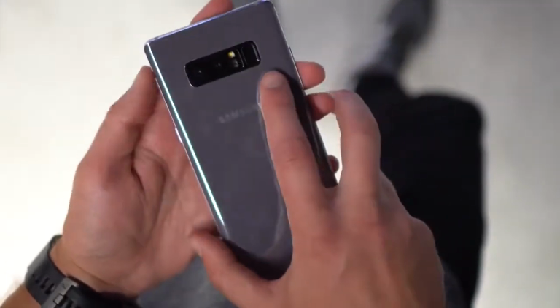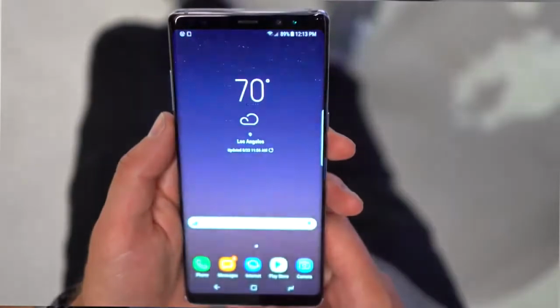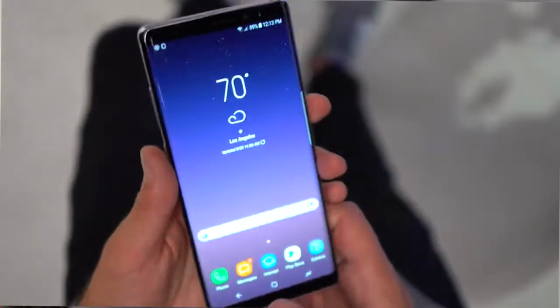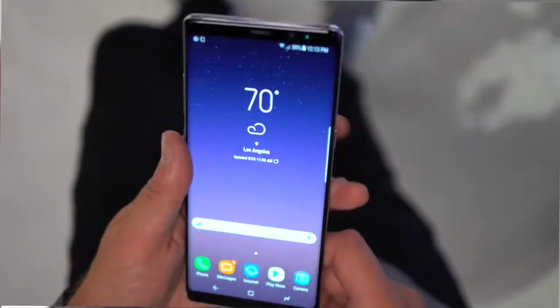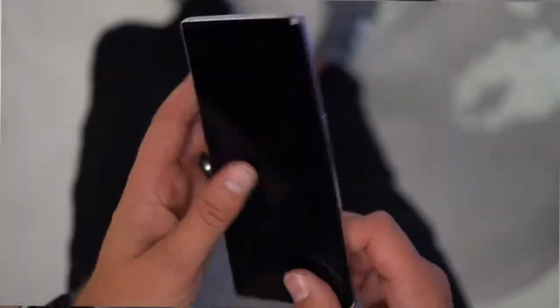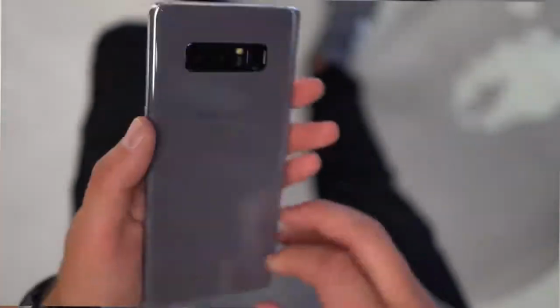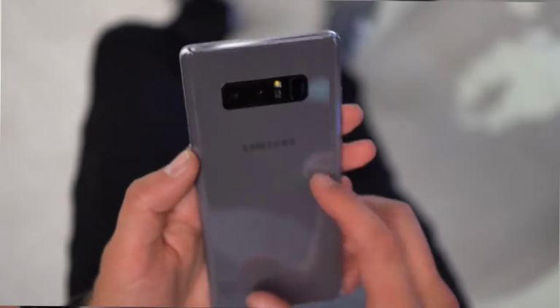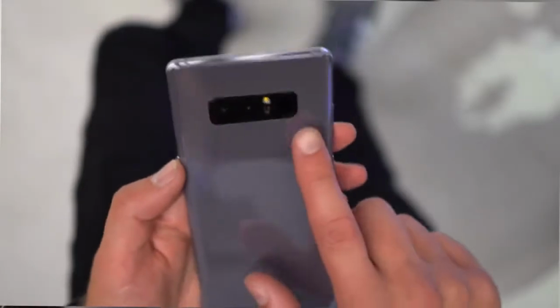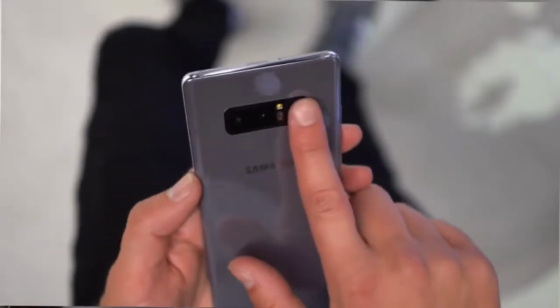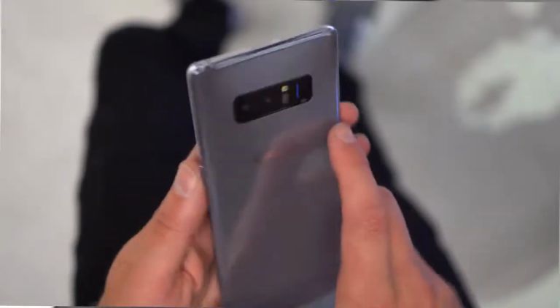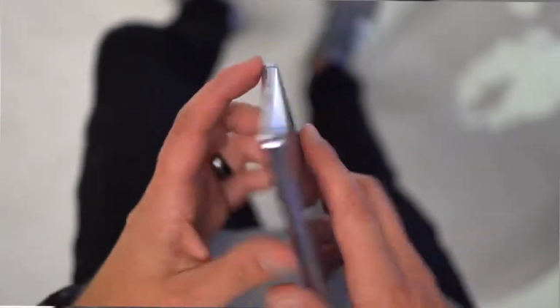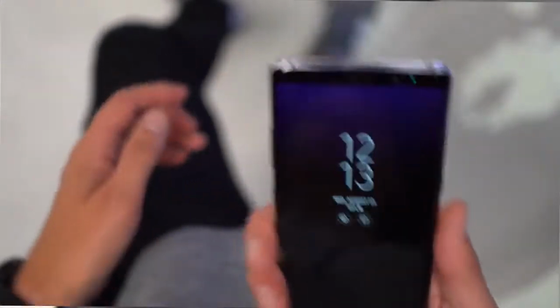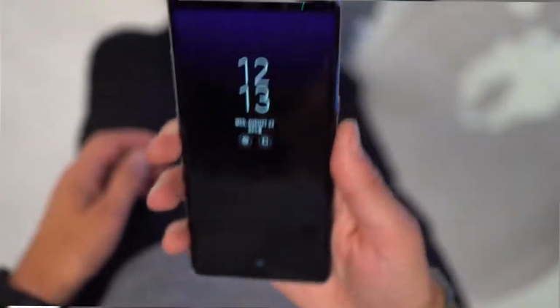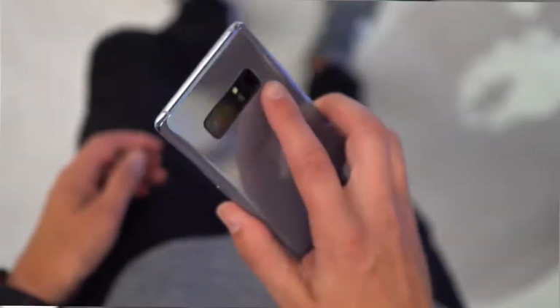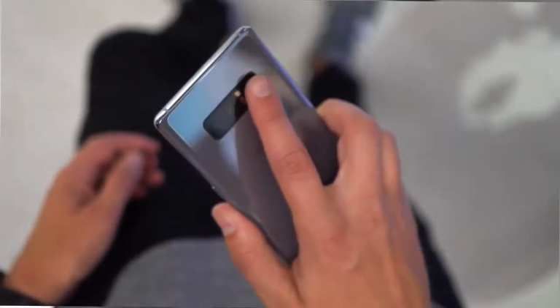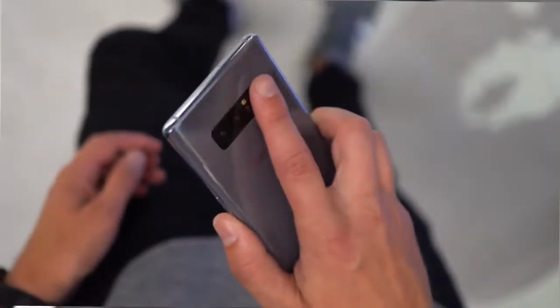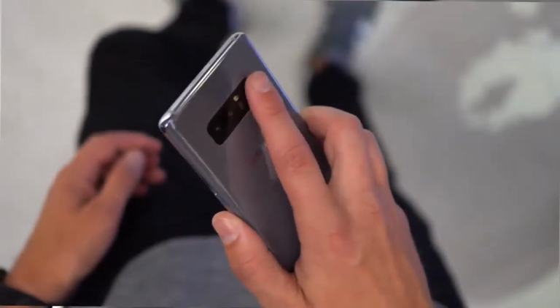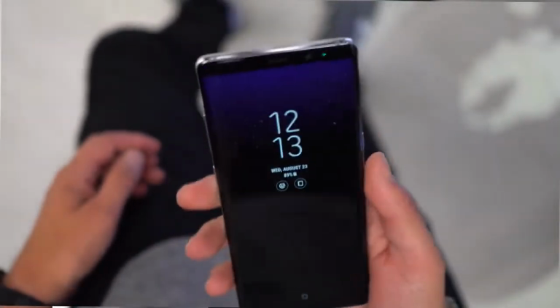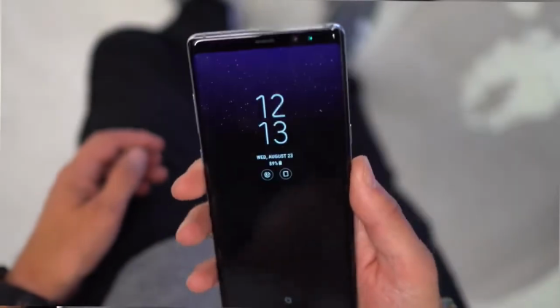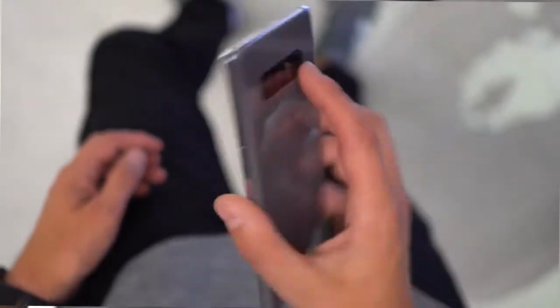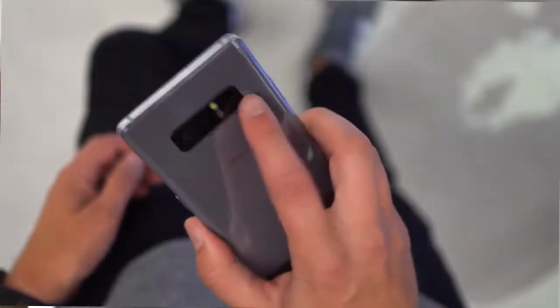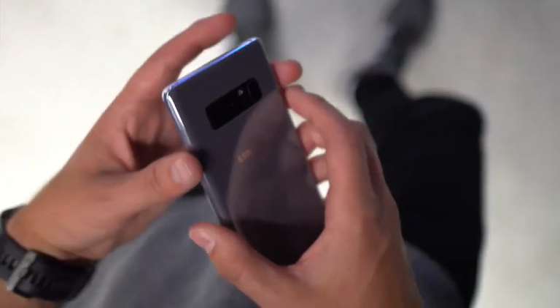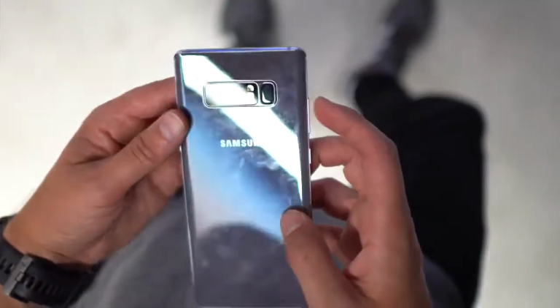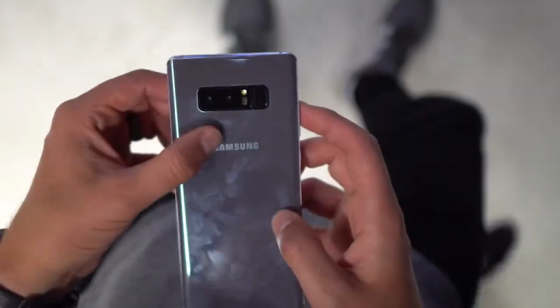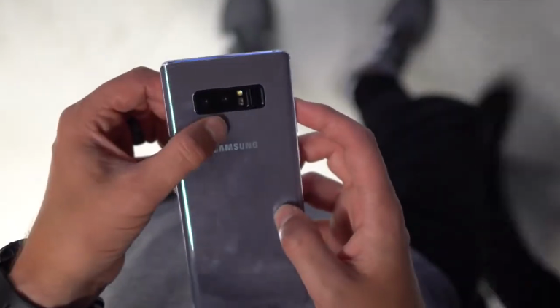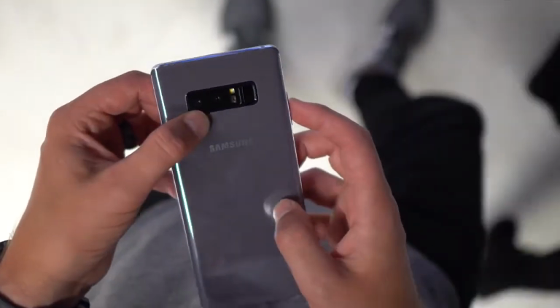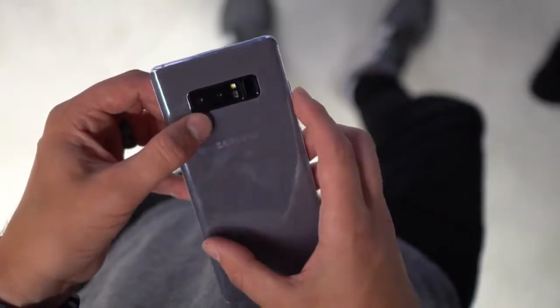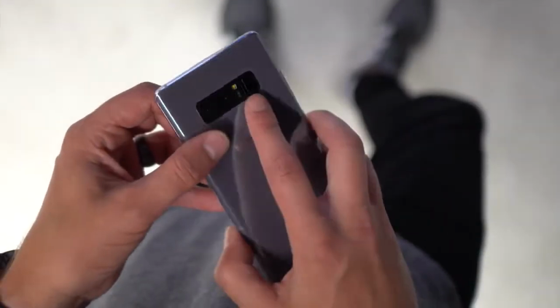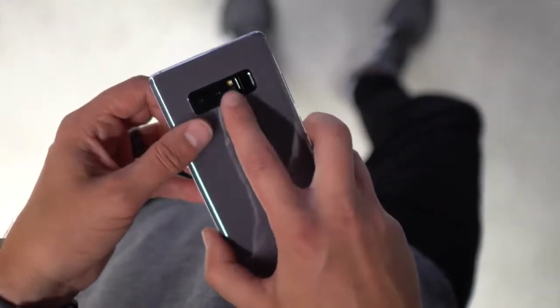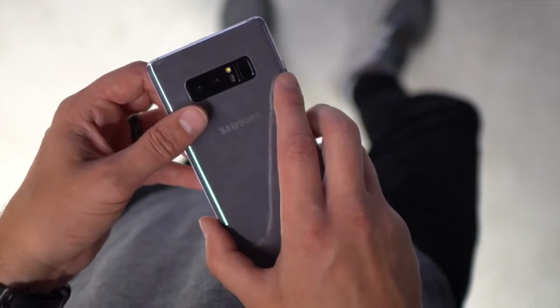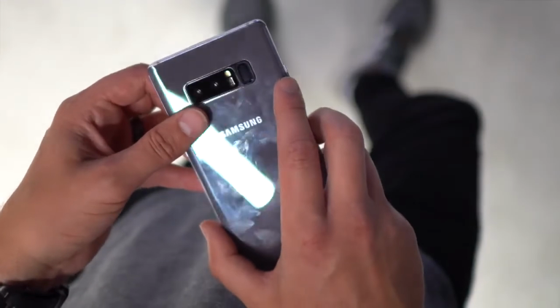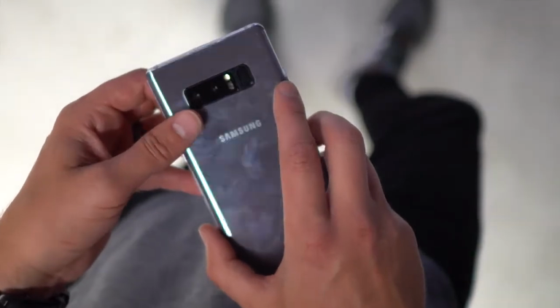I forgot to point out the fingerprint reader on the back — it is in about as awkward a position as you would expect. Holding the phone and reaching it, especially on a larger device like this, is not the easiest thing. But if you use an S8 or S8 plus you know exactly how that works. There's also a heart rate monitor up there as well.